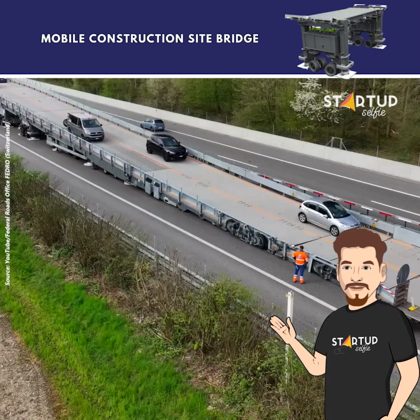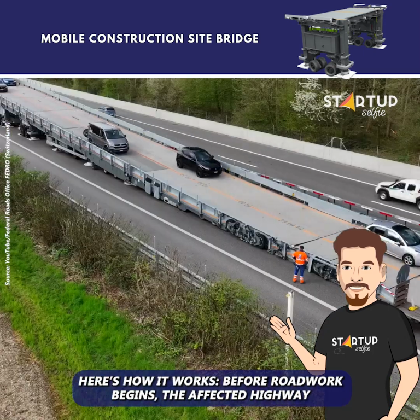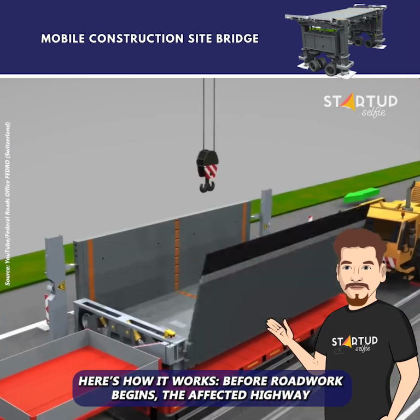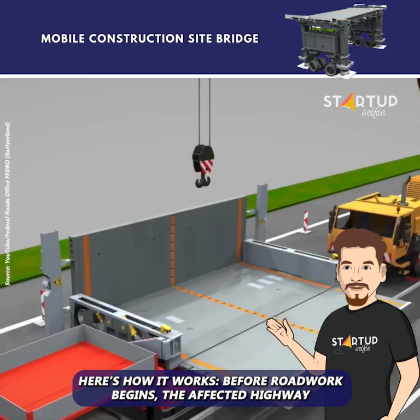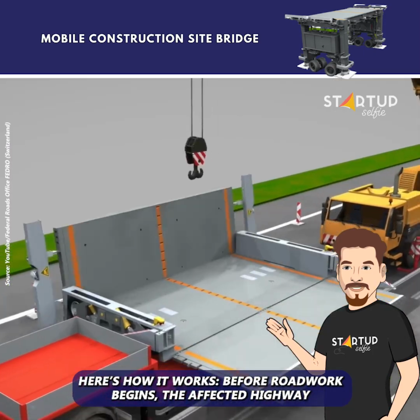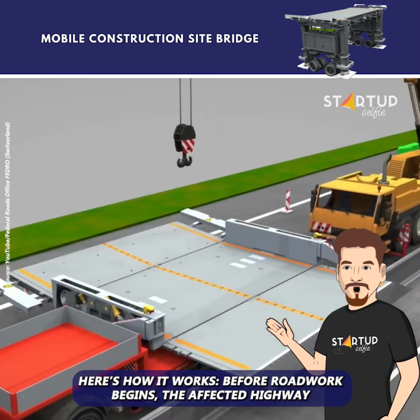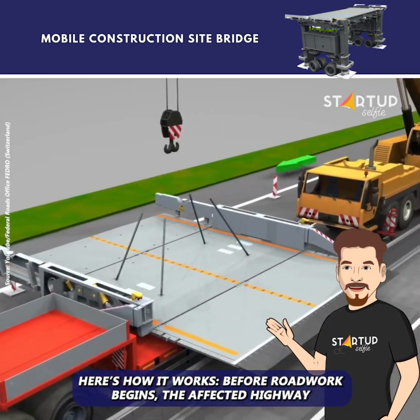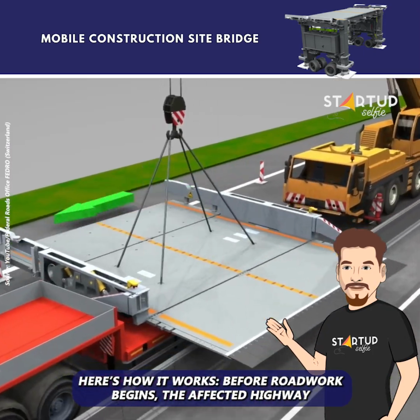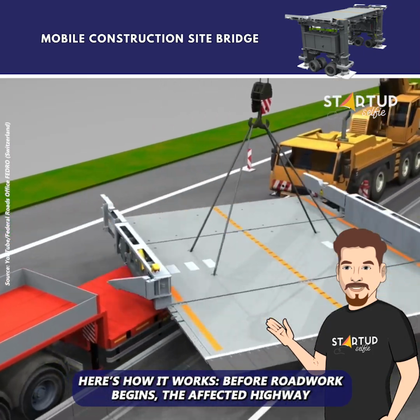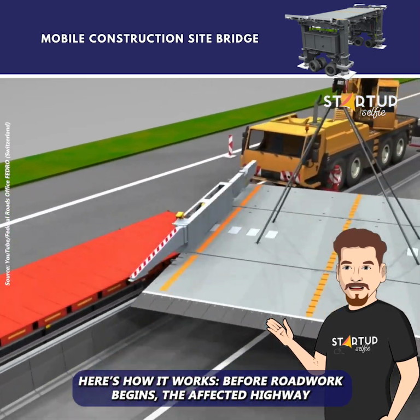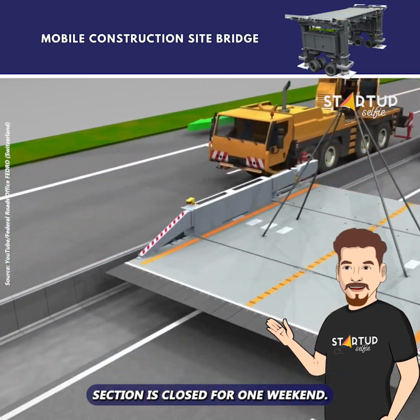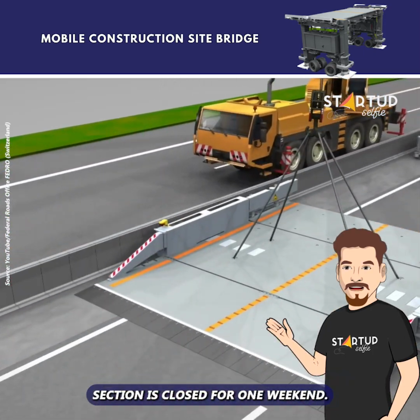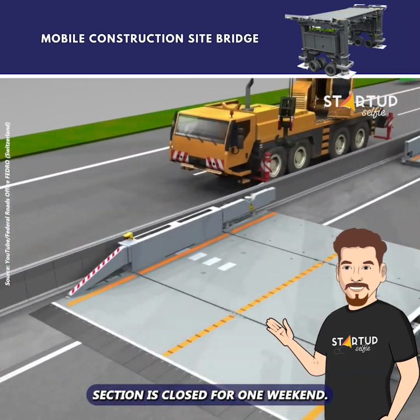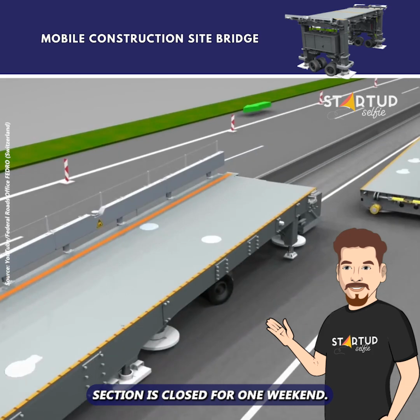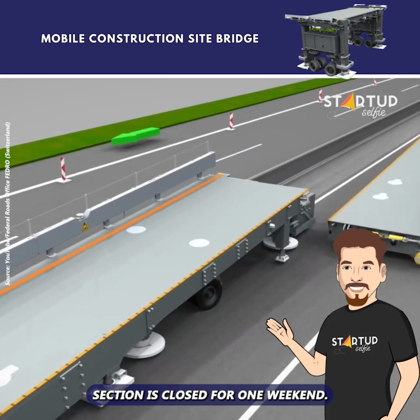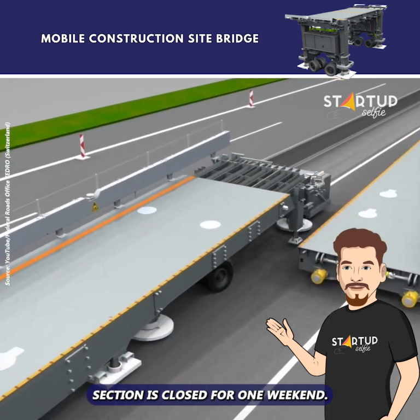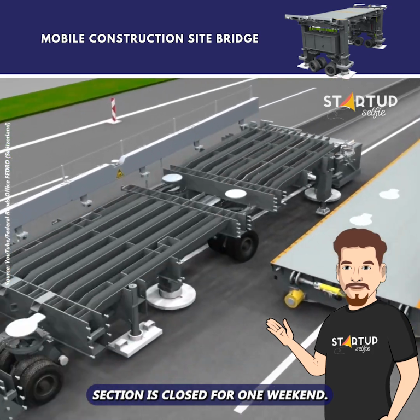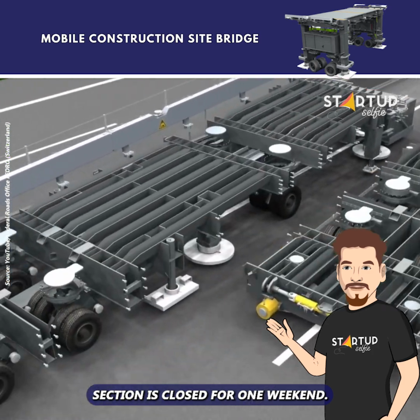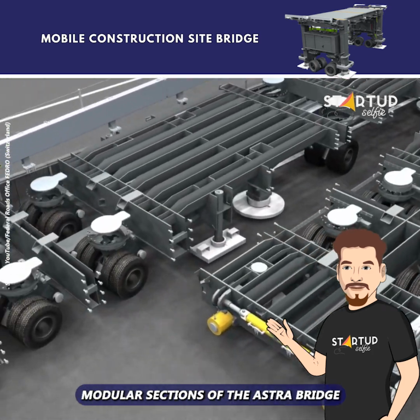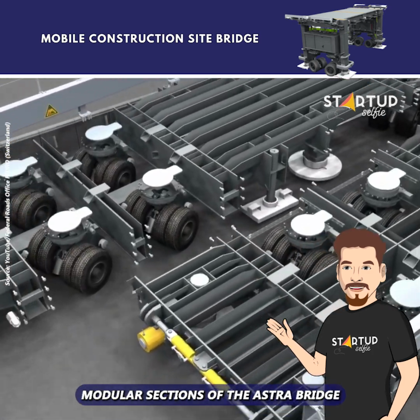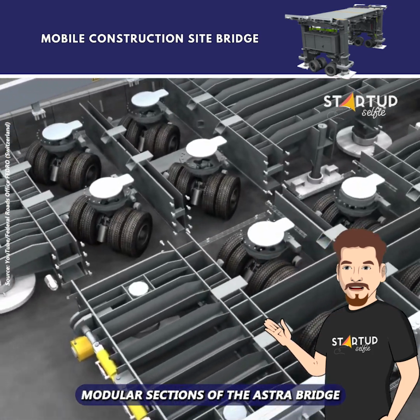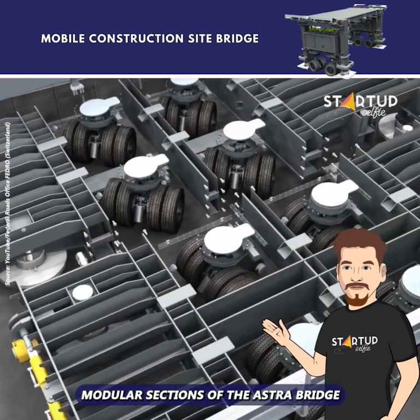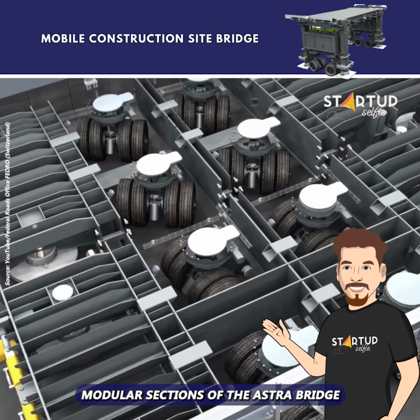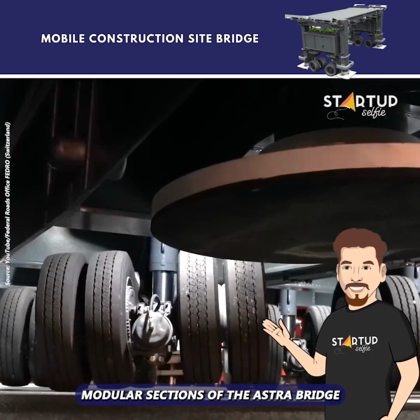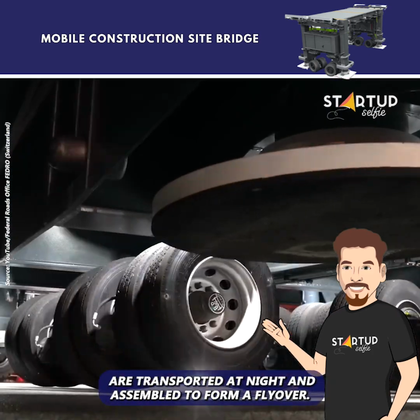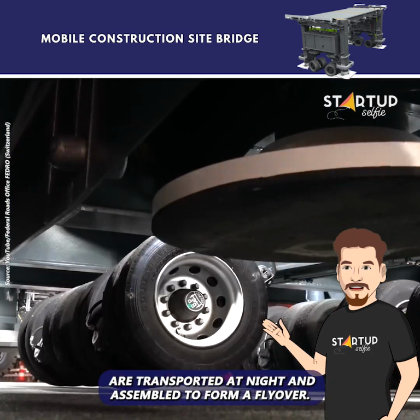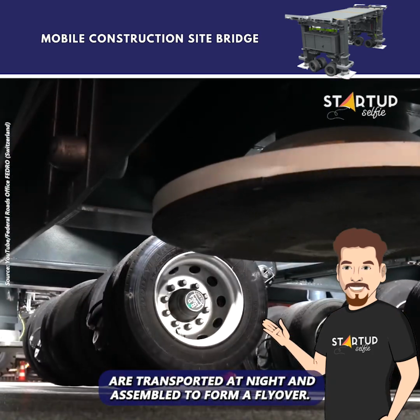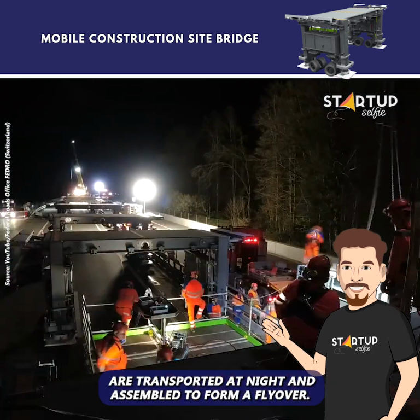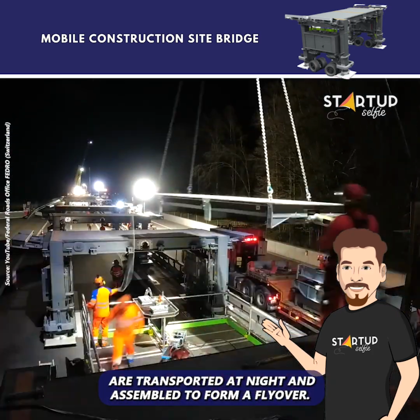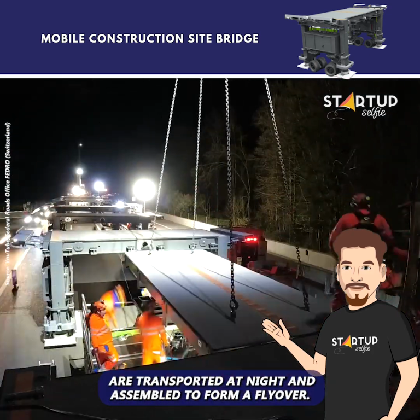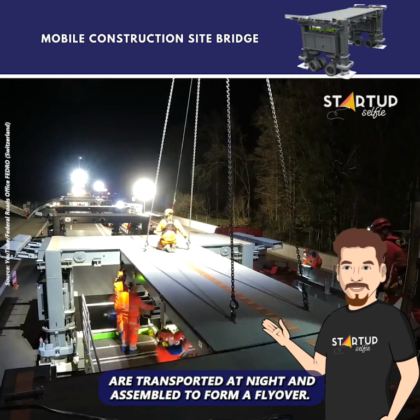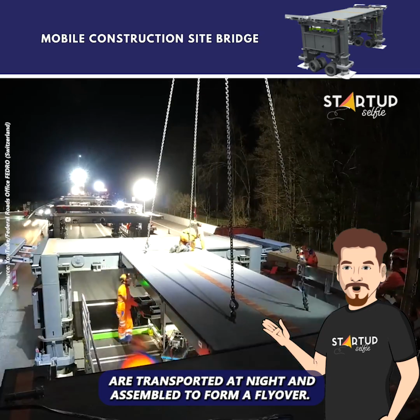Here's how it works. Before roadwork begins, the affected highway section is closed for one weekend. Modular sections of the Astra Bridge are transported at night and assembled to form a flyover.